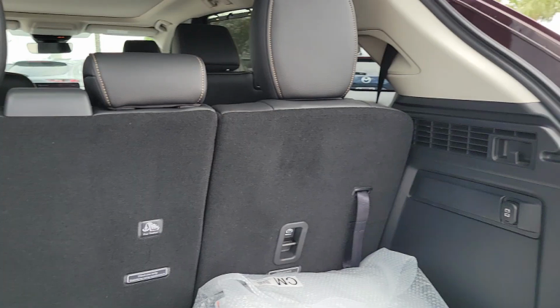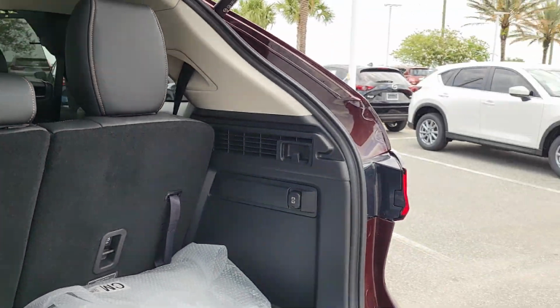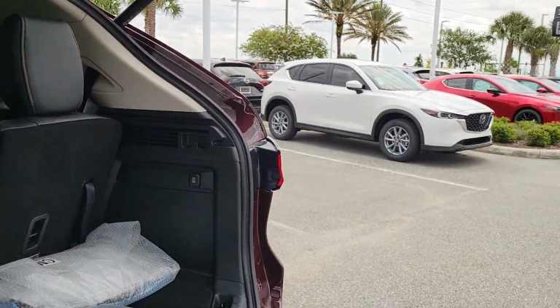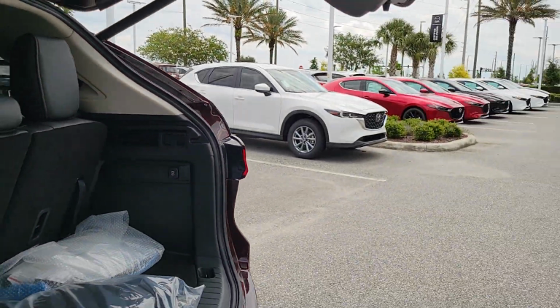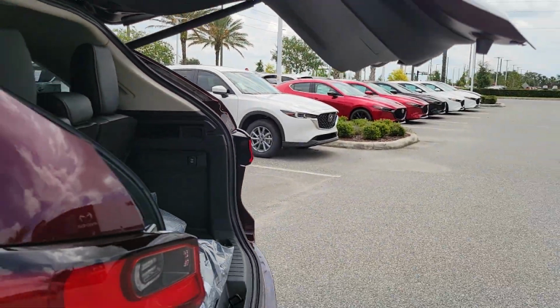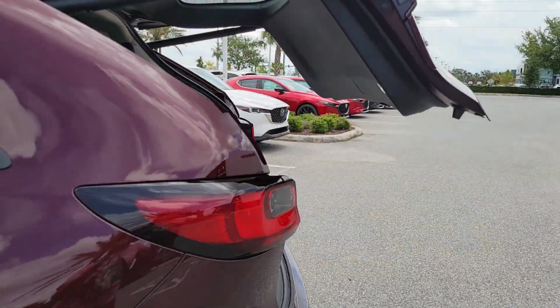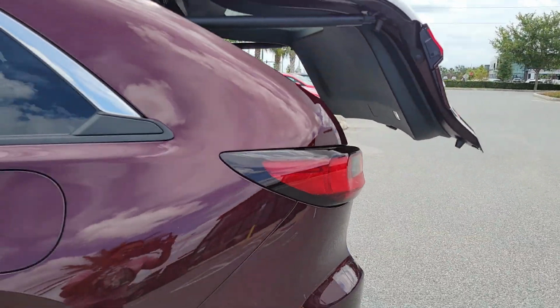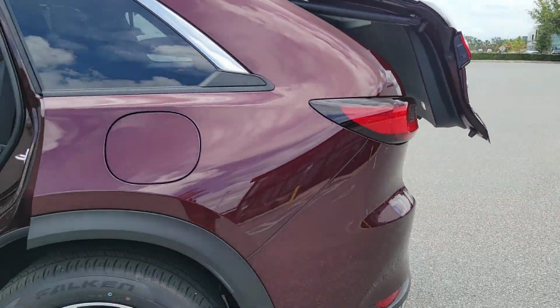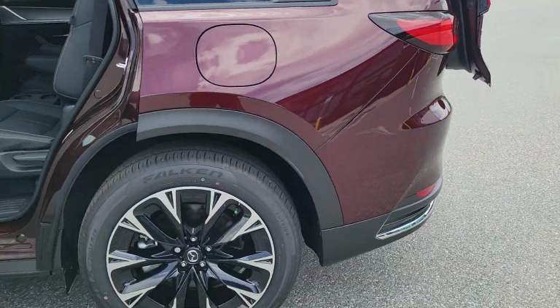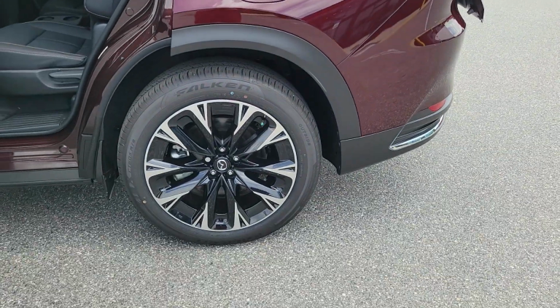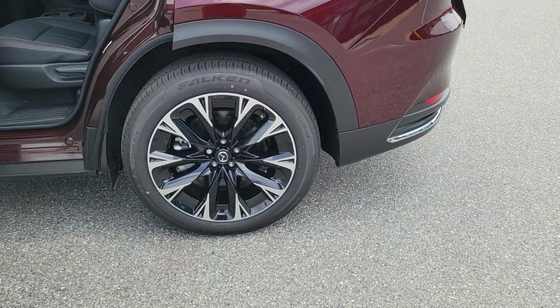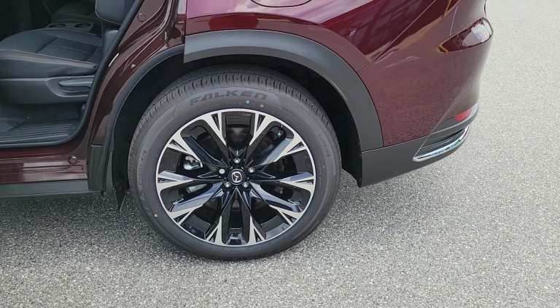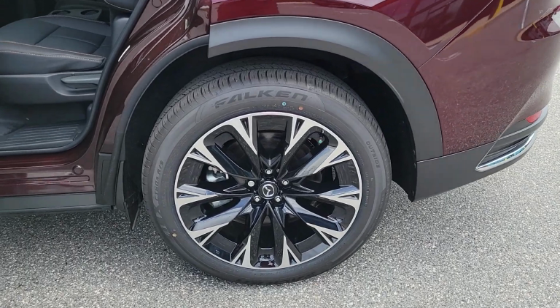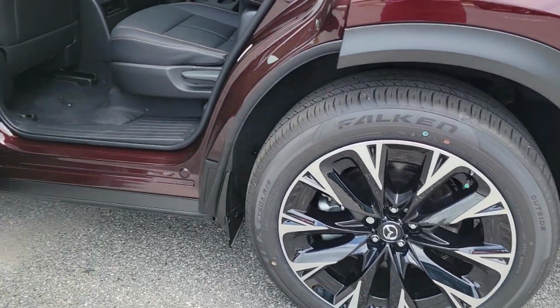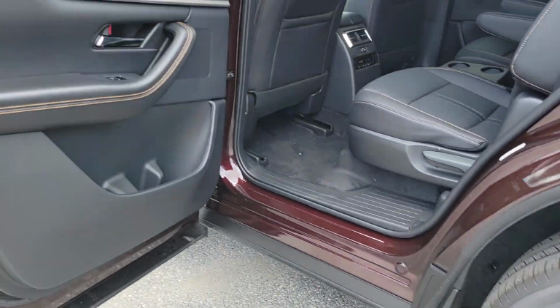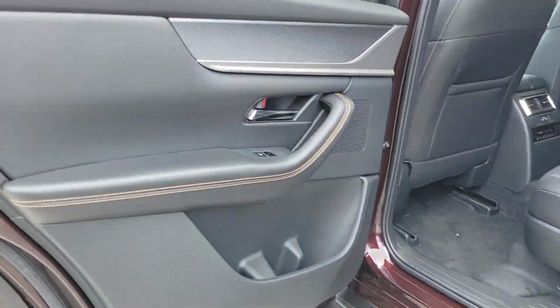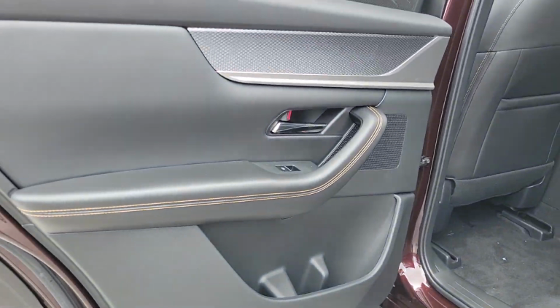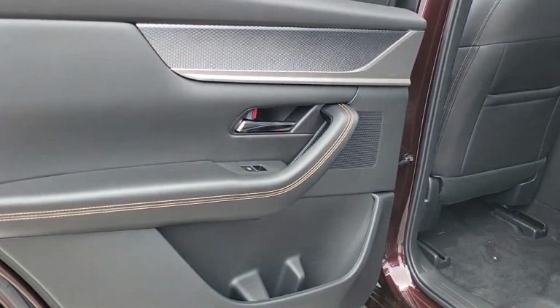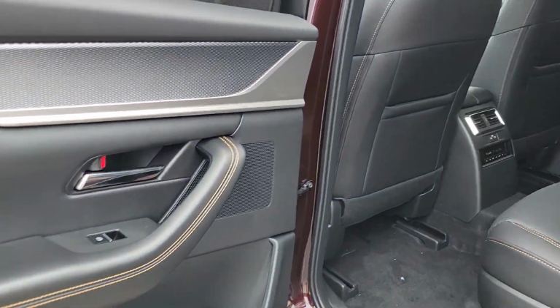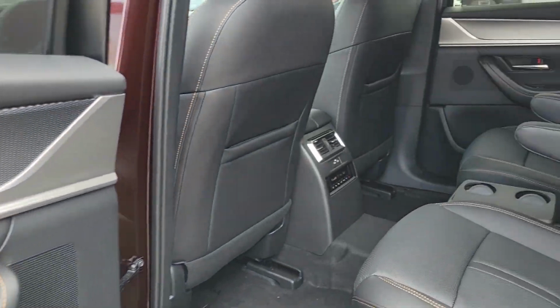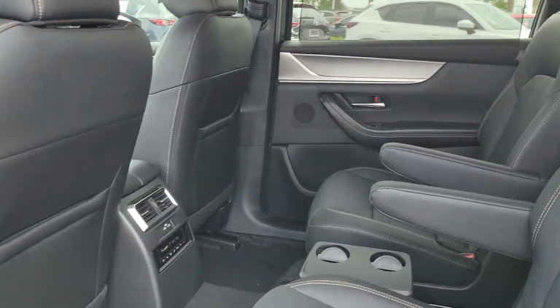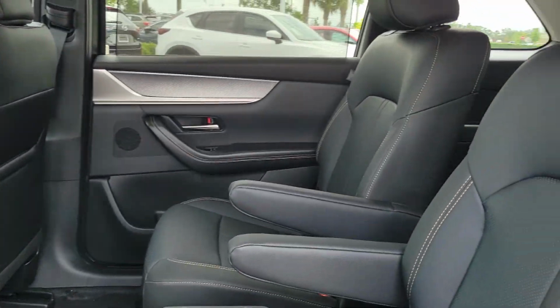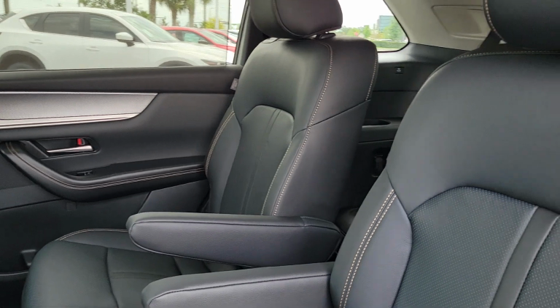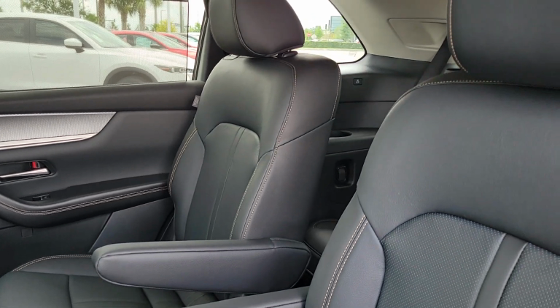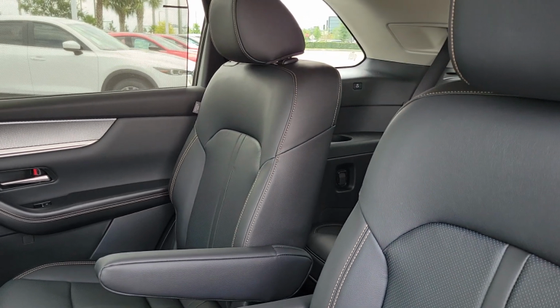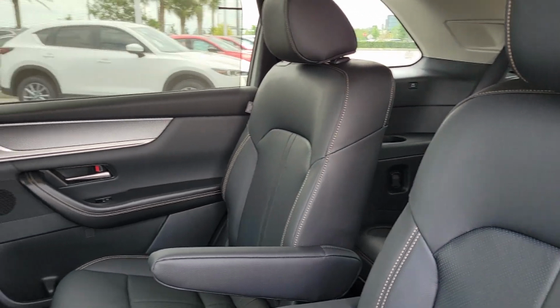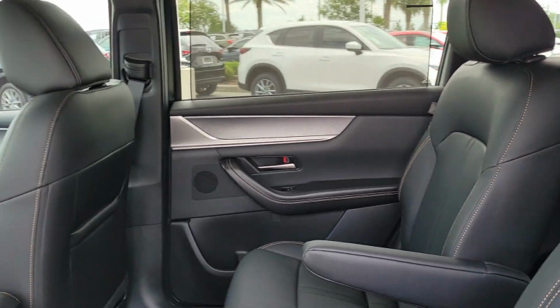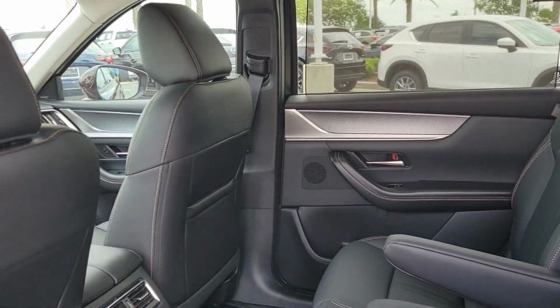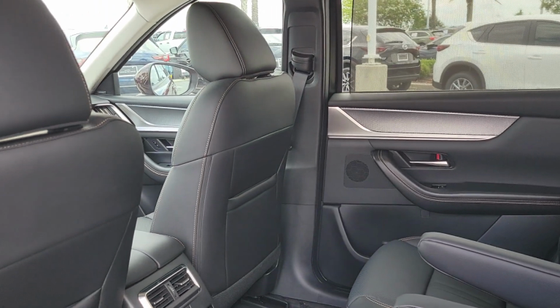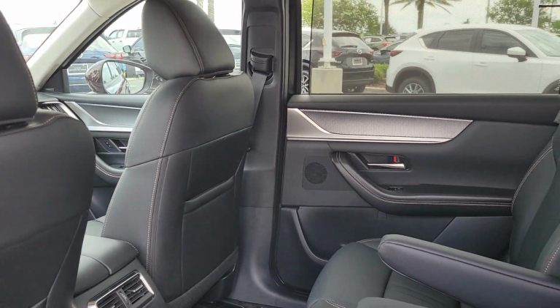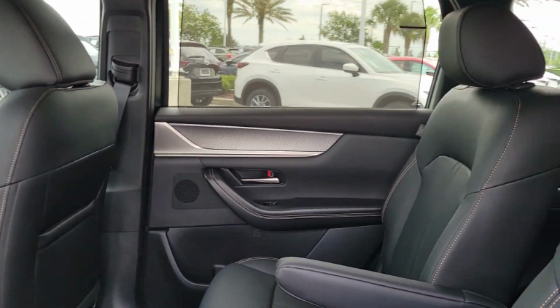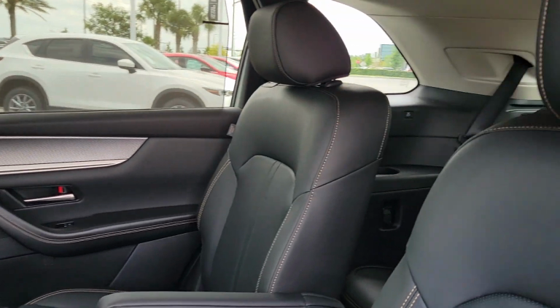These are just some of the great options this vehicle comes with: head-up display, panoramic roof, navigation system, keyless entry, moonroof, heated mirrors, power passenger seat, satellite radio, power liftgate, and power driver seat.